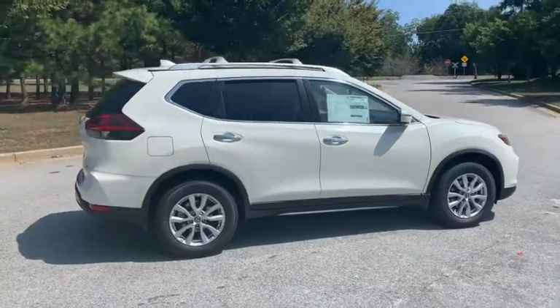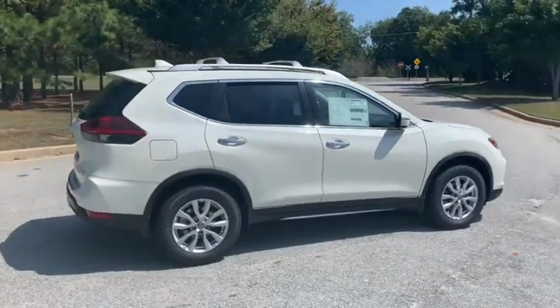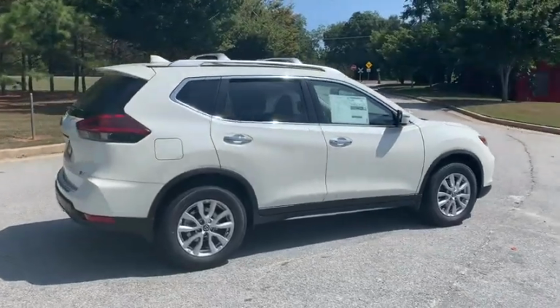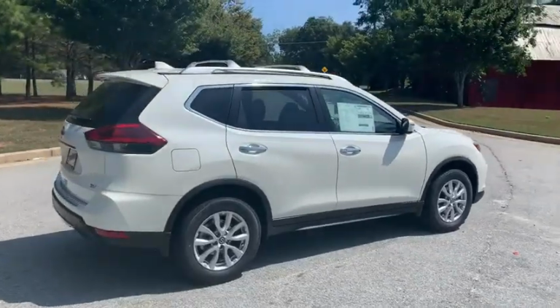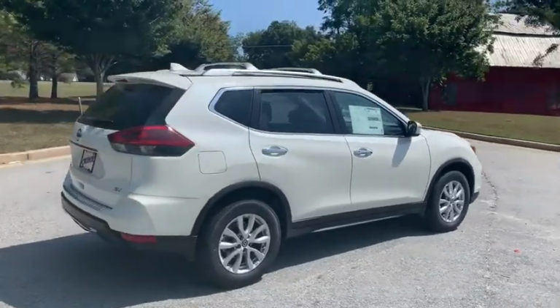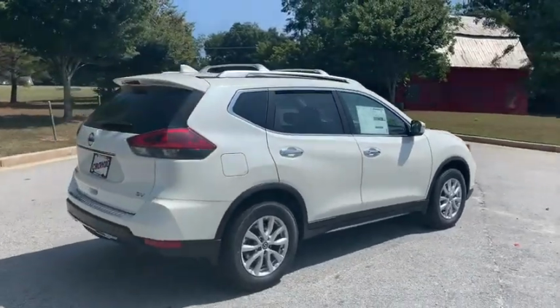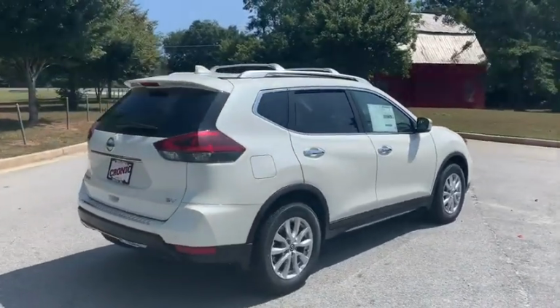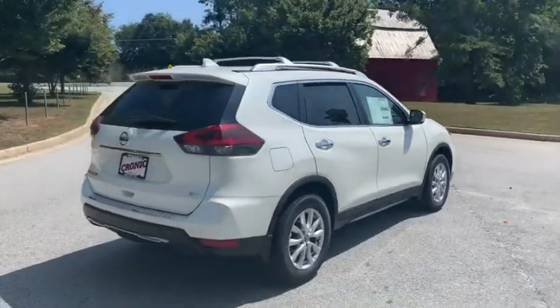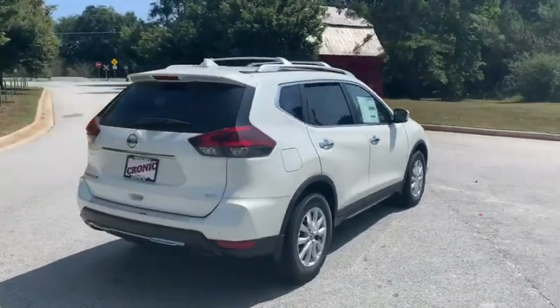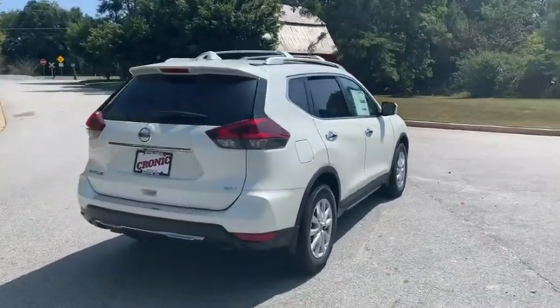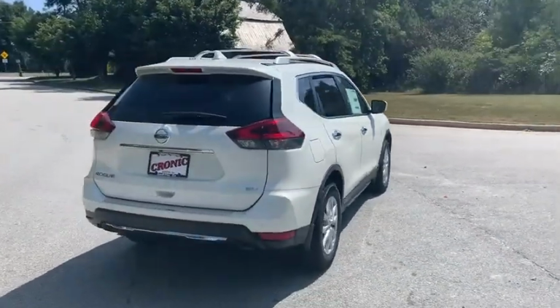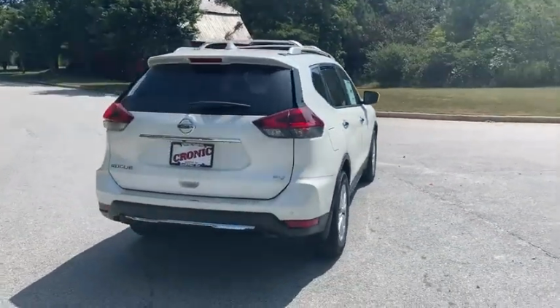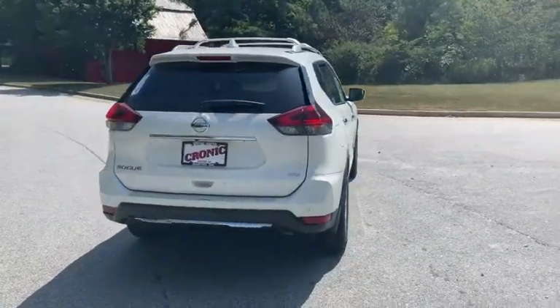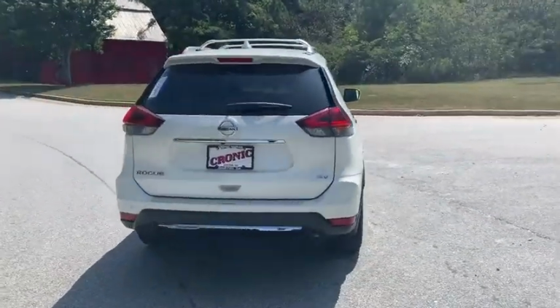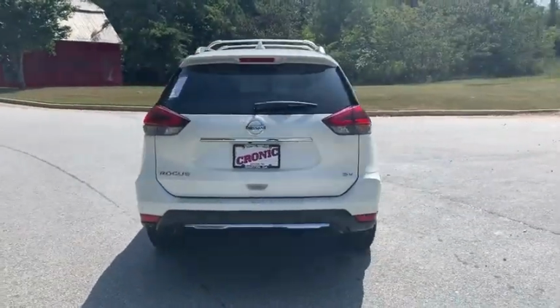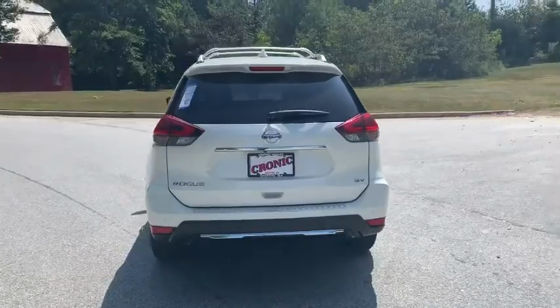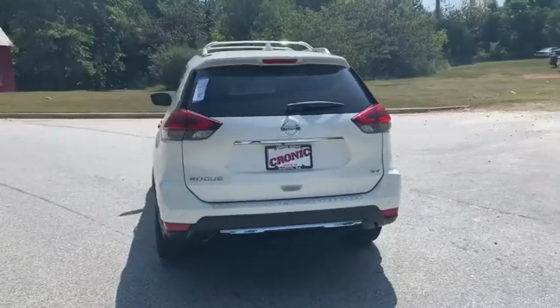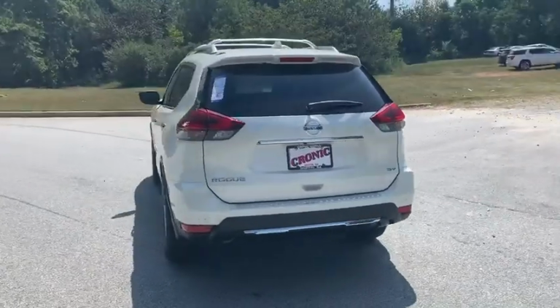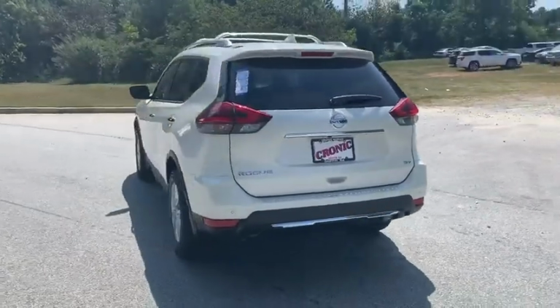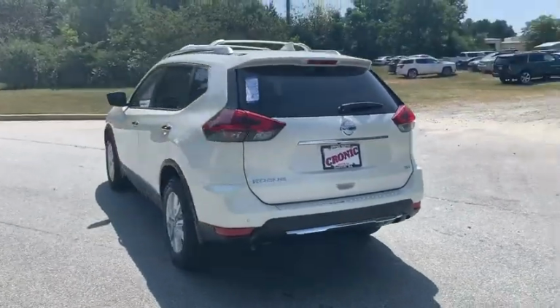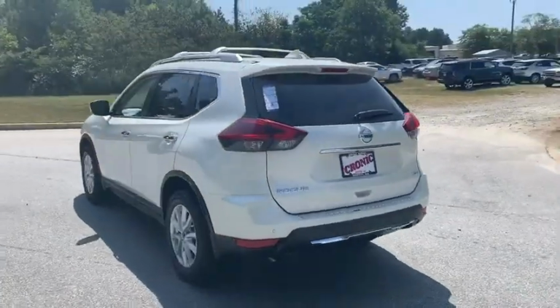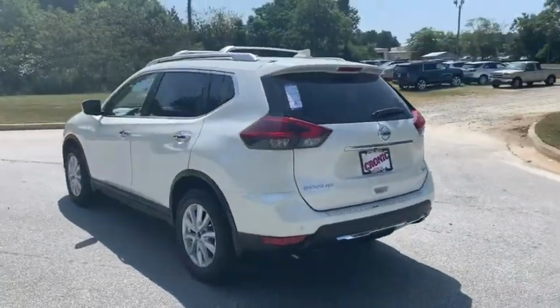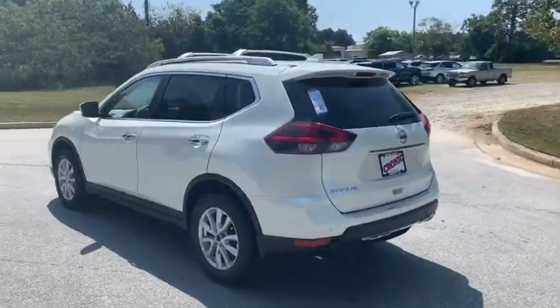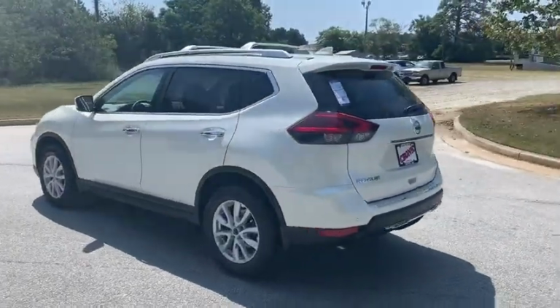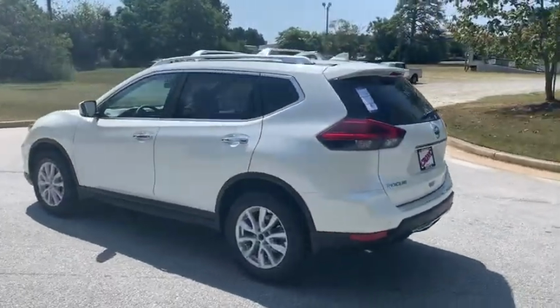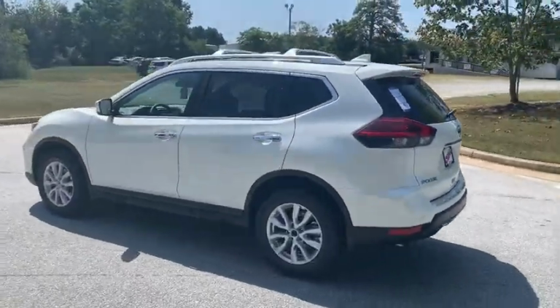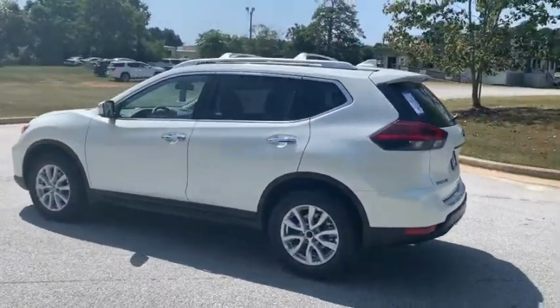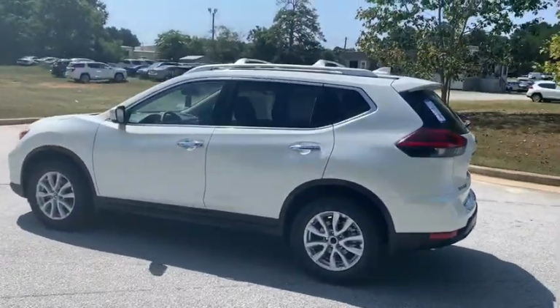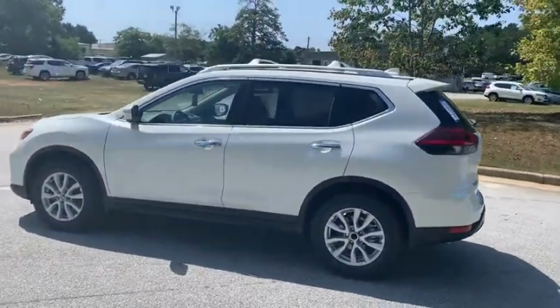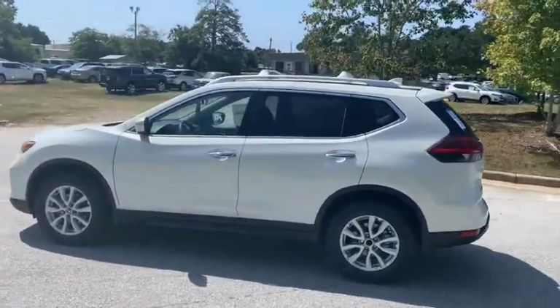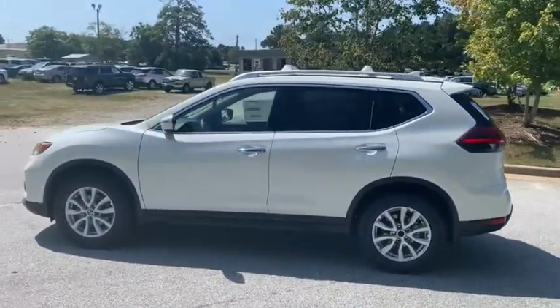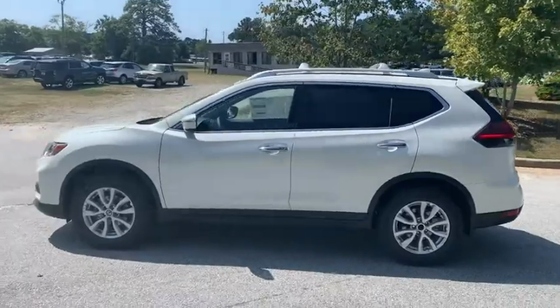With a five-star side impact safety rating and confident handling, the Rogue is more than you expect and everything you deserve. Here are some of this vehicle's great options.